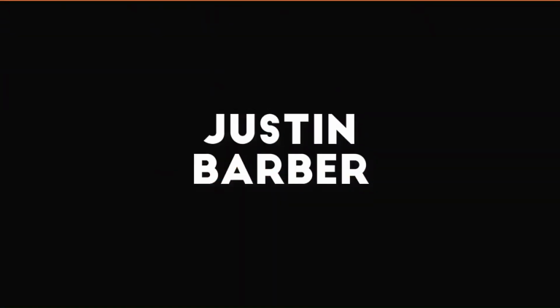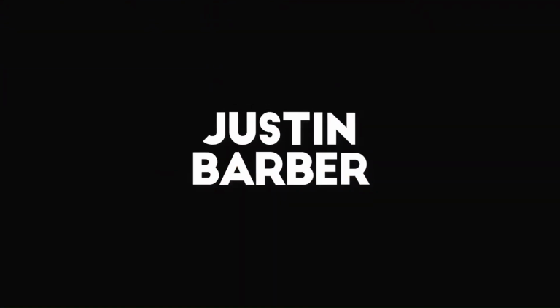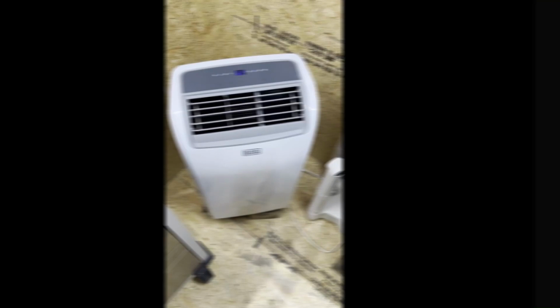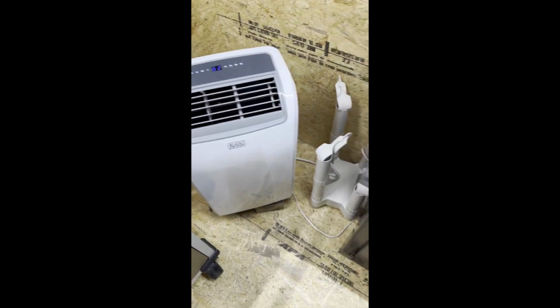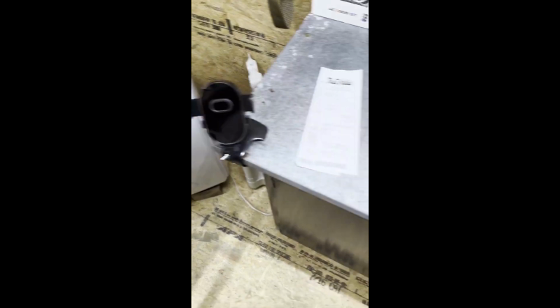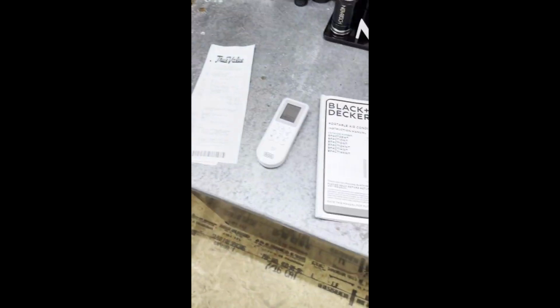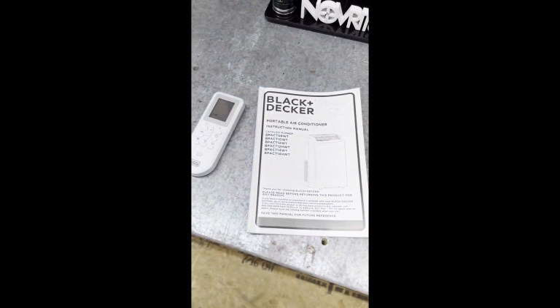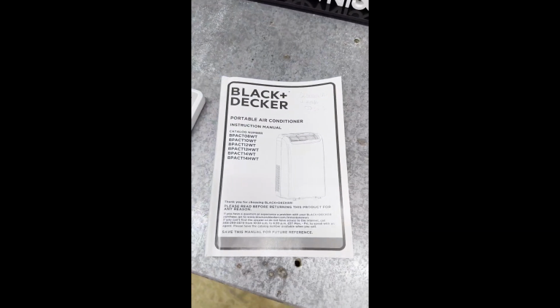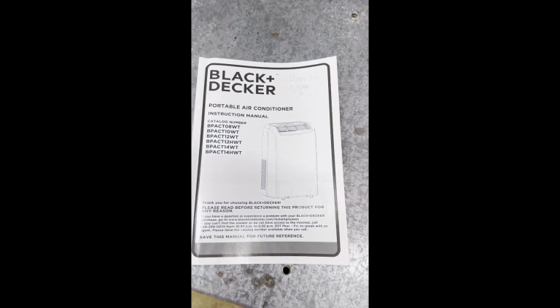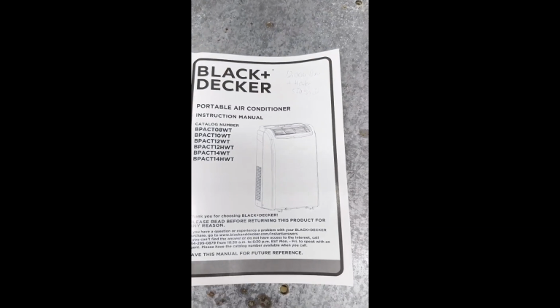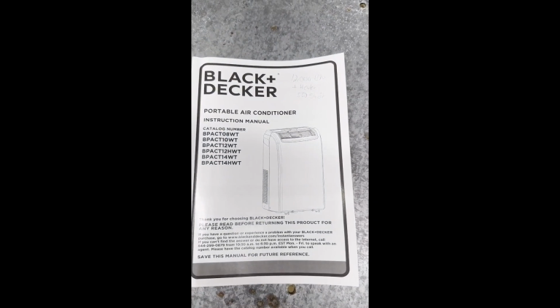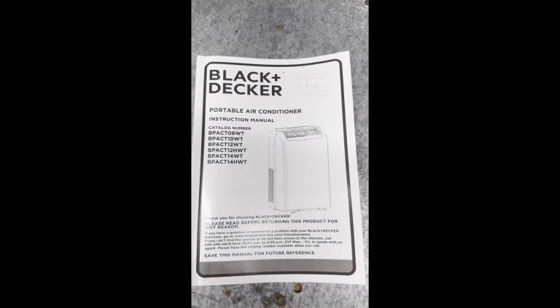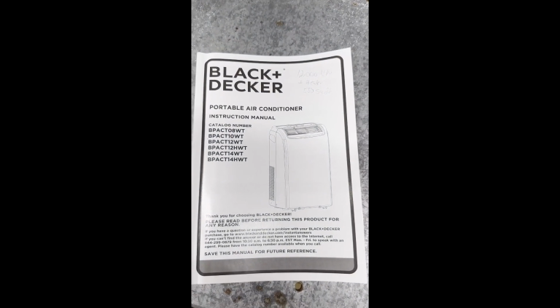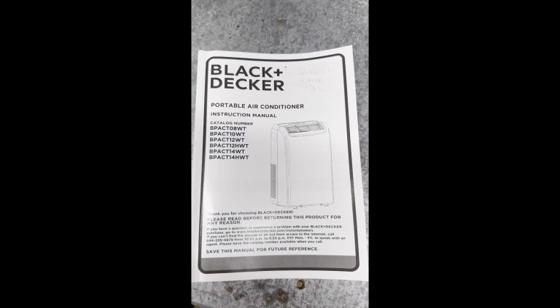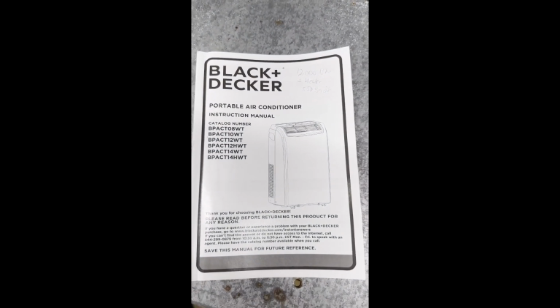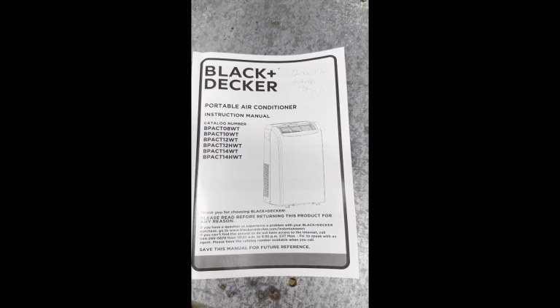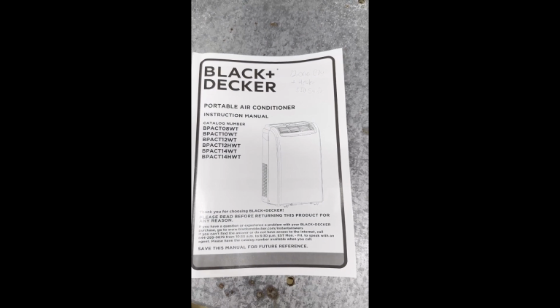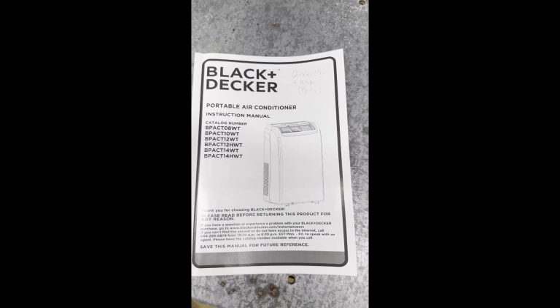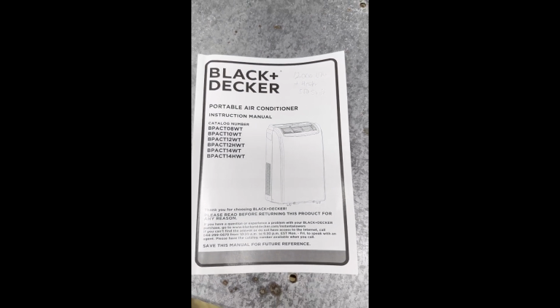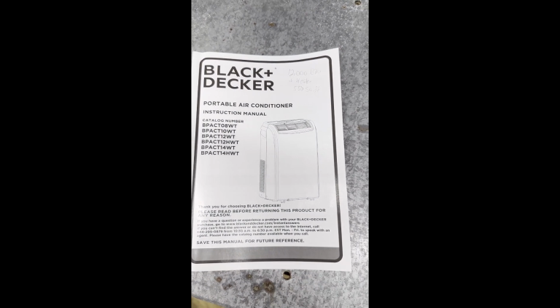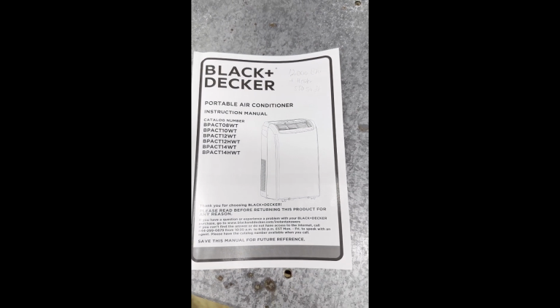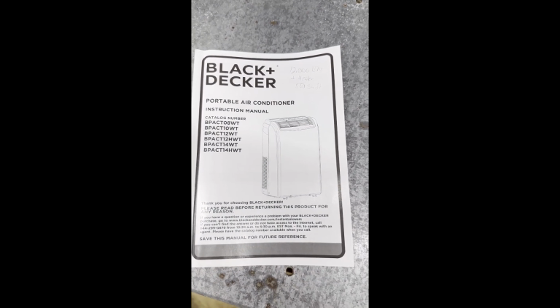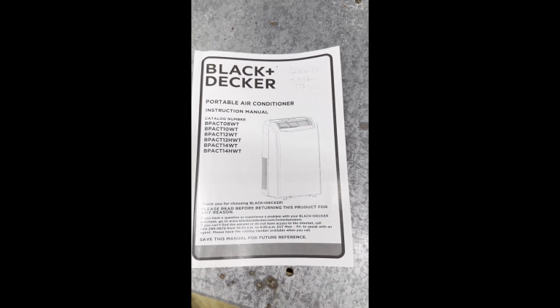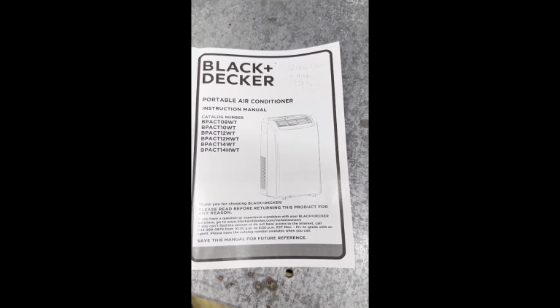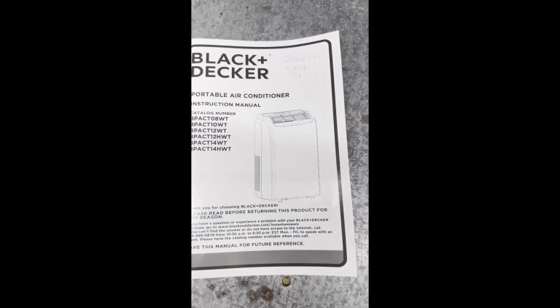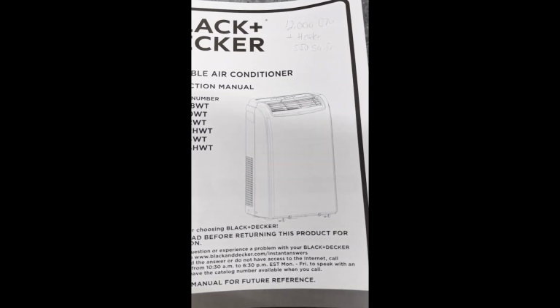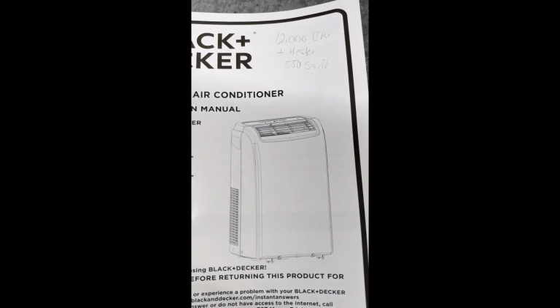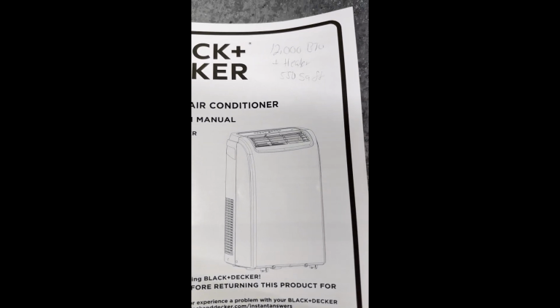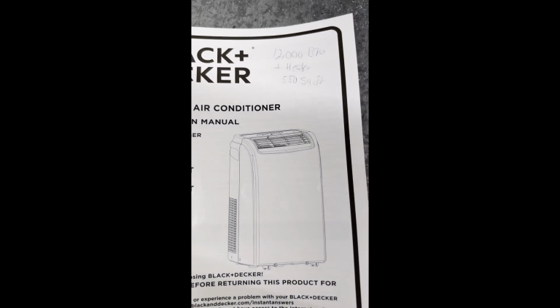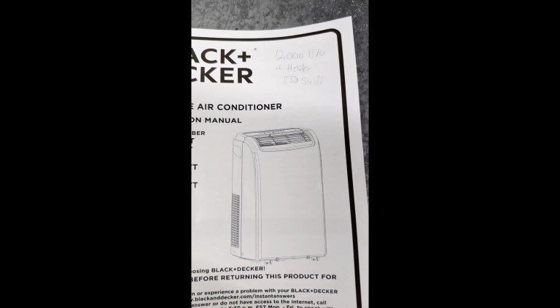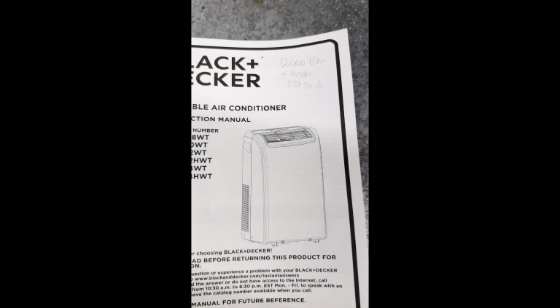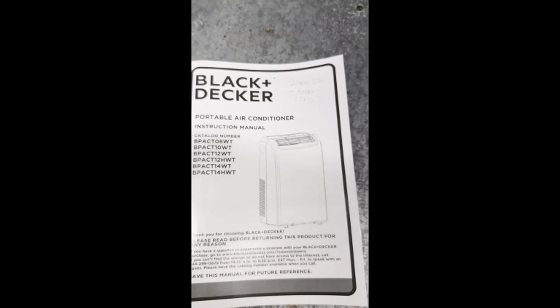This is a review of the Black & Decker 12,000 BTU air conditioner, heater, and dehumidifier. It's supposed to serve up to 550 square feet.